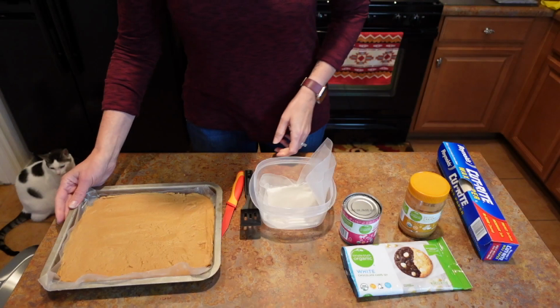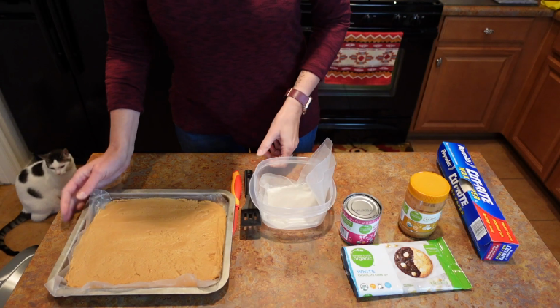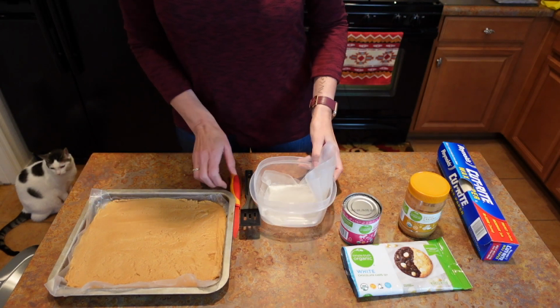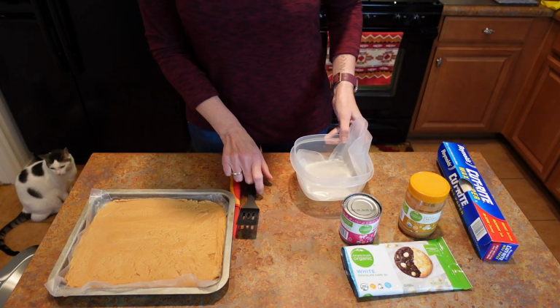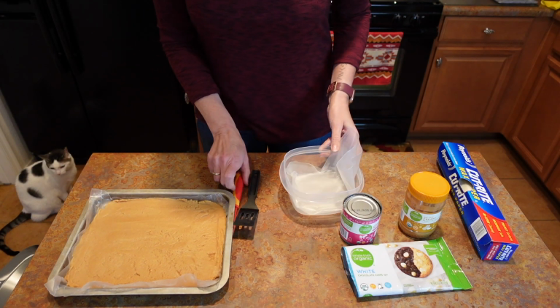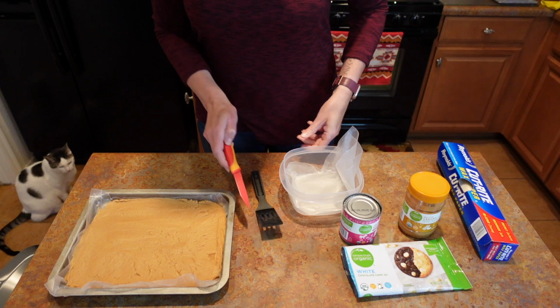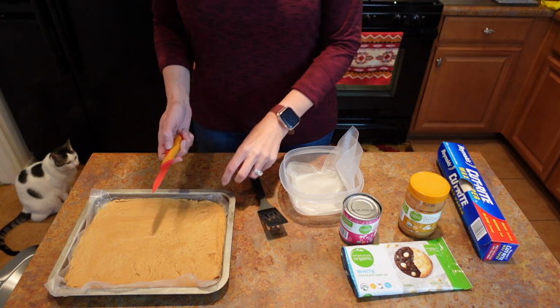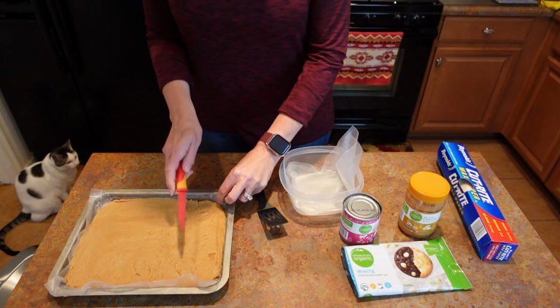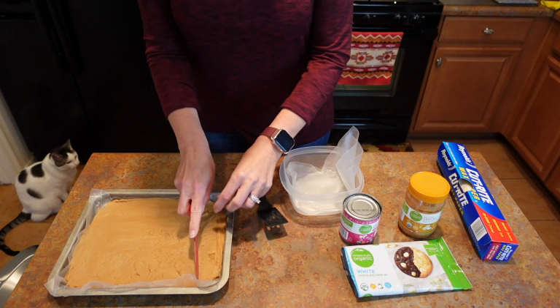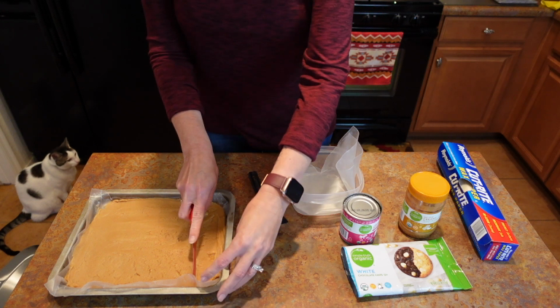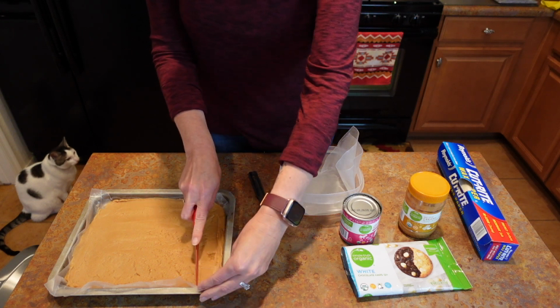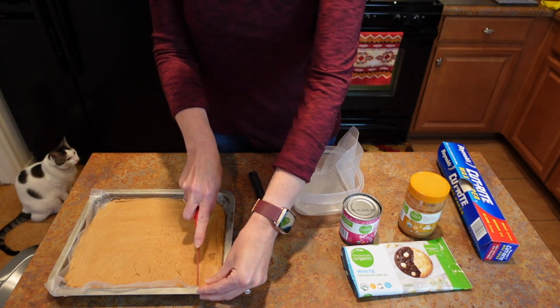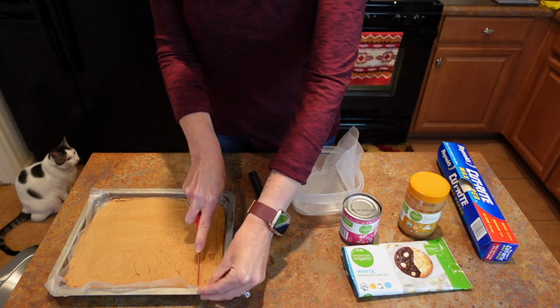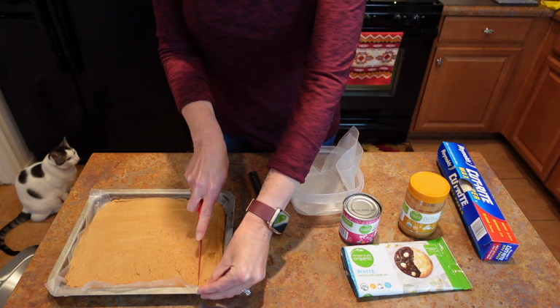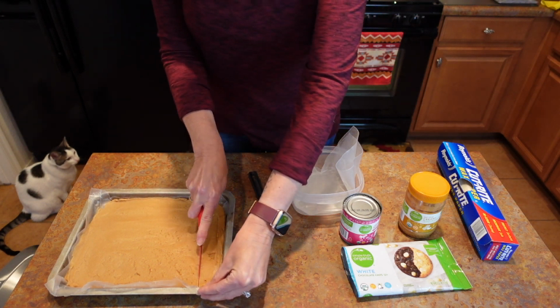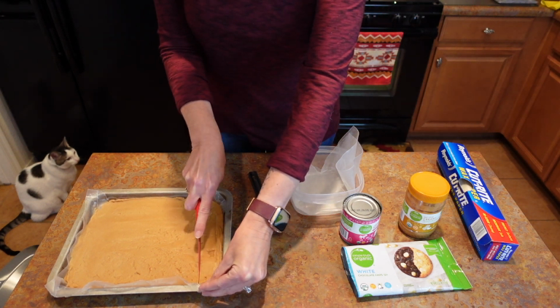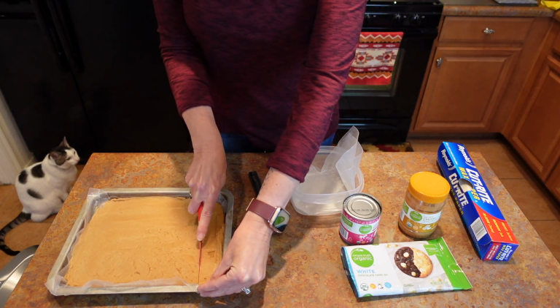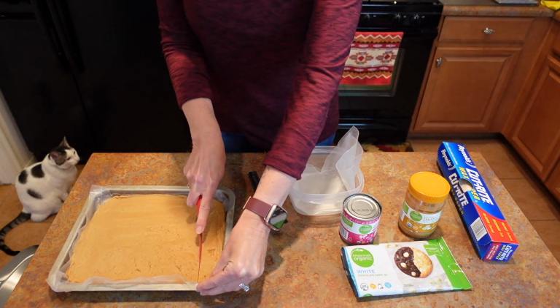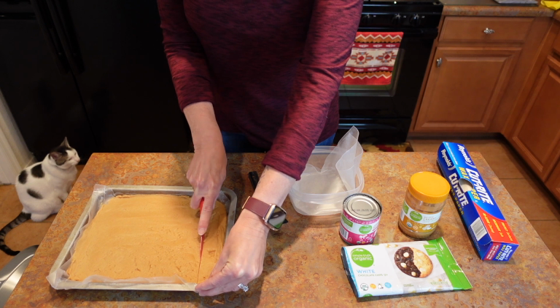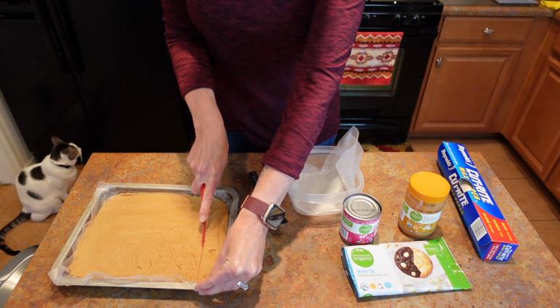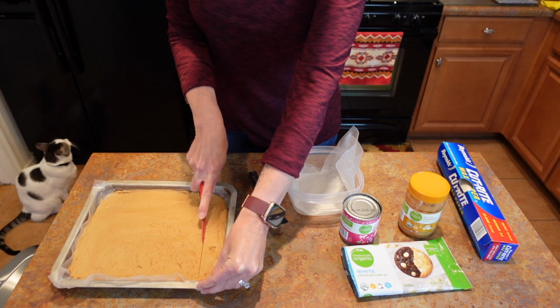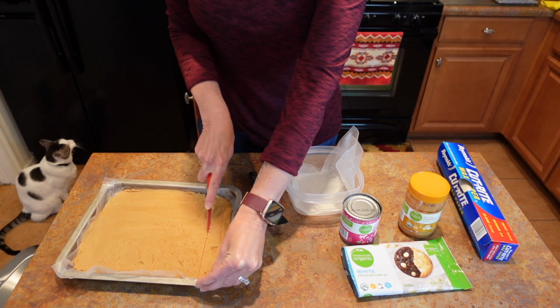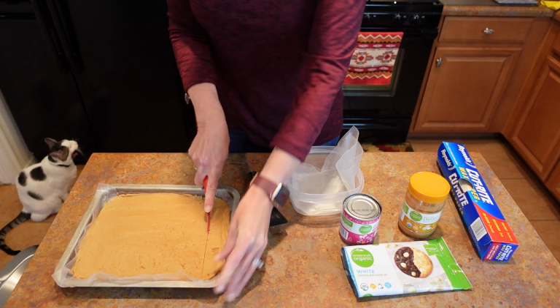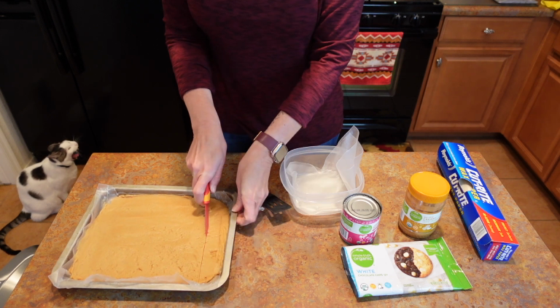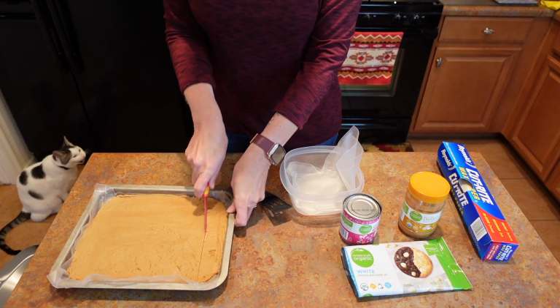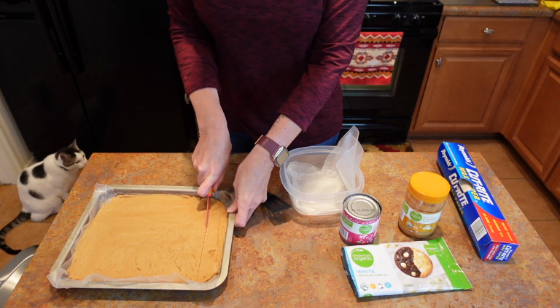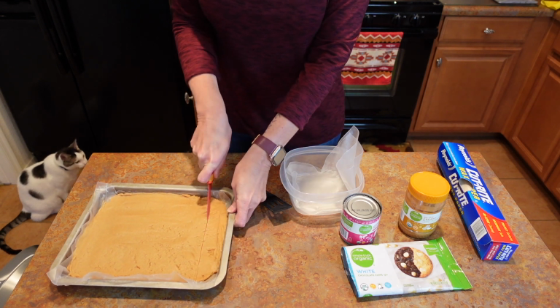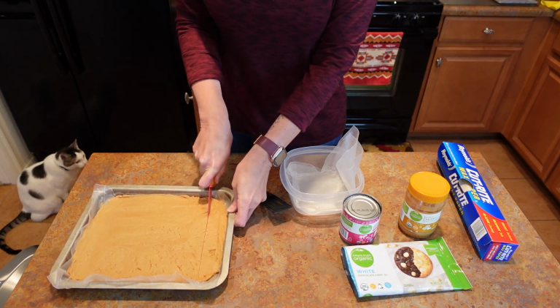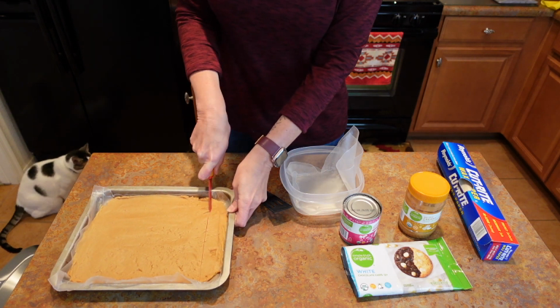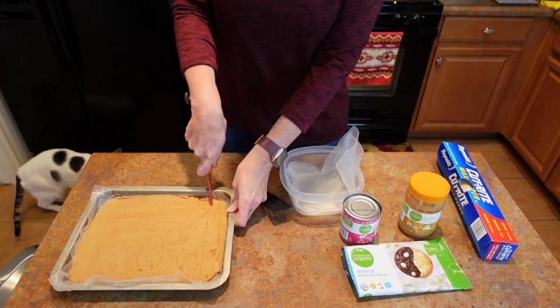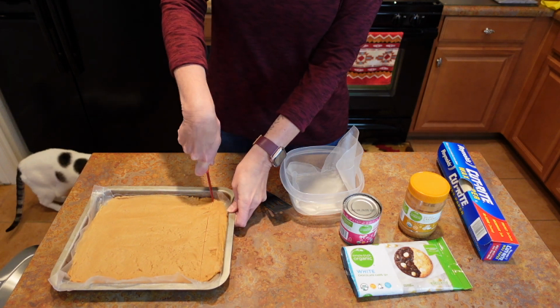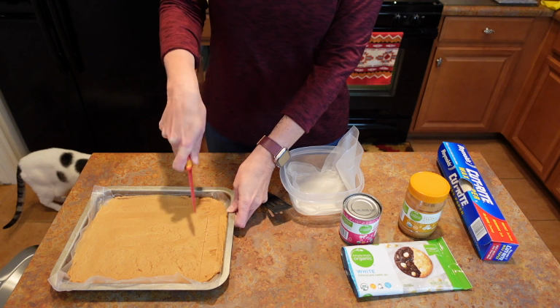It is all done — it's been about an hour and I'm just going to go through and cut the pieces the size that you want. I didn't make this real thick, which is kind of nice.